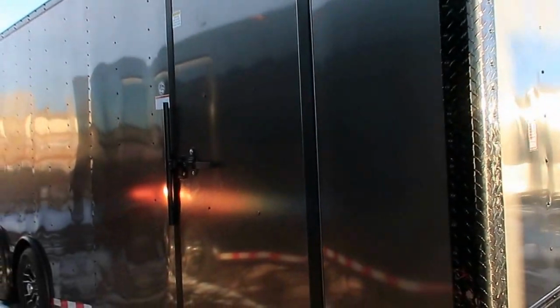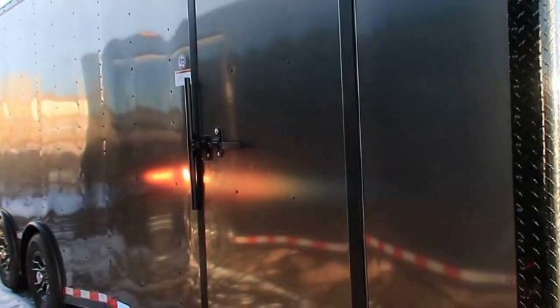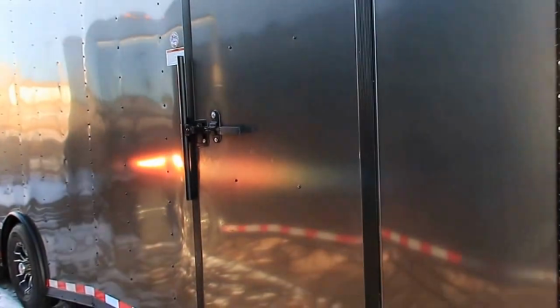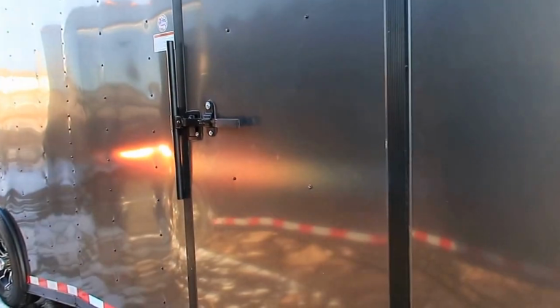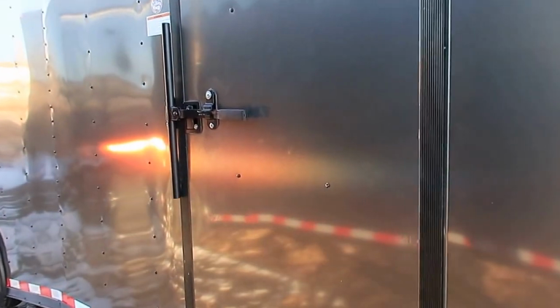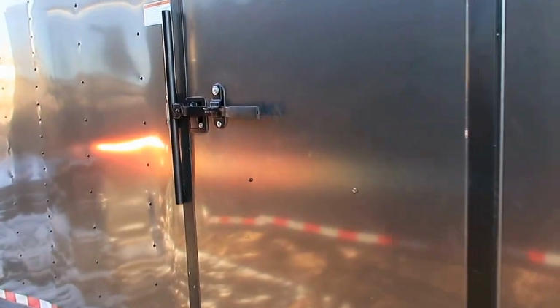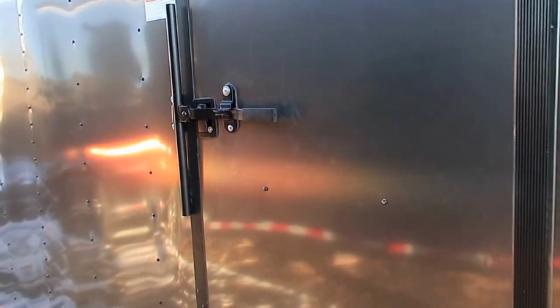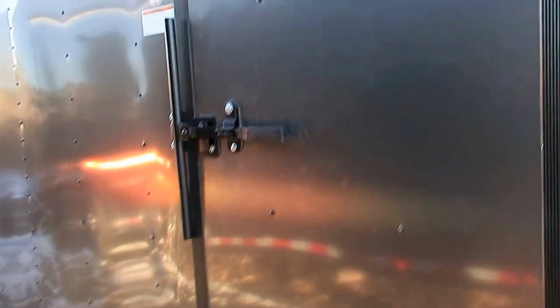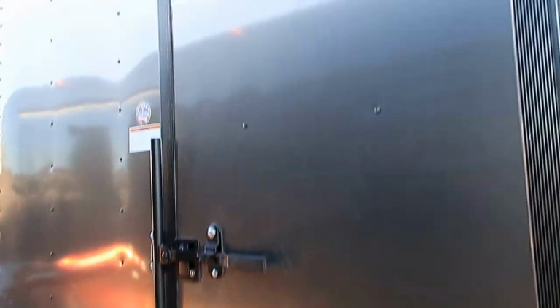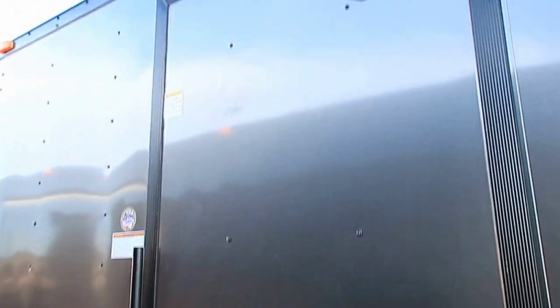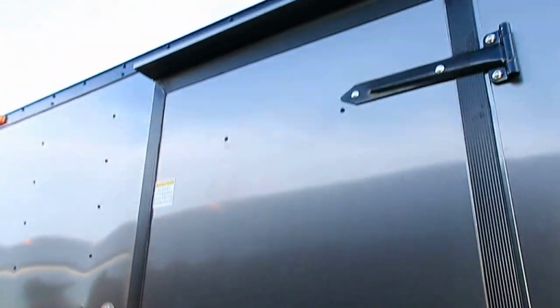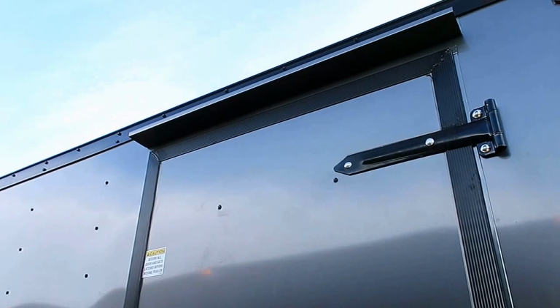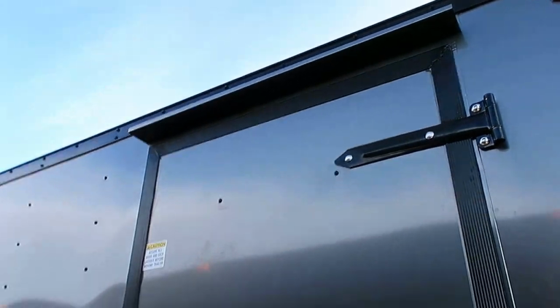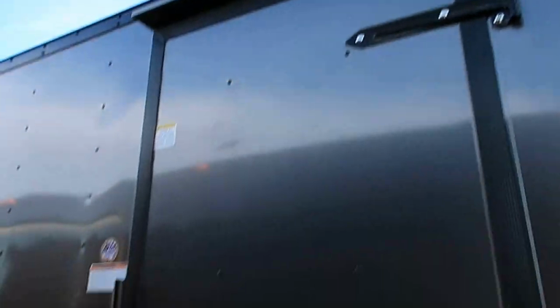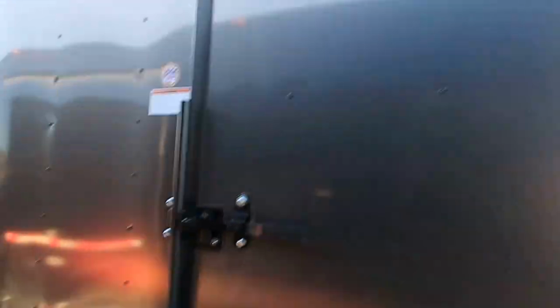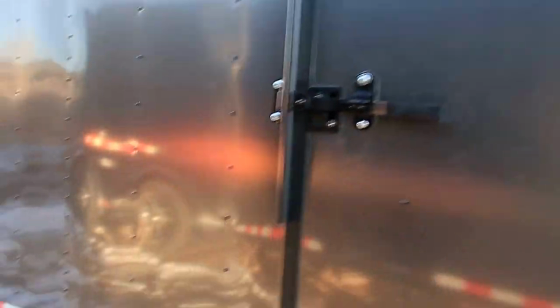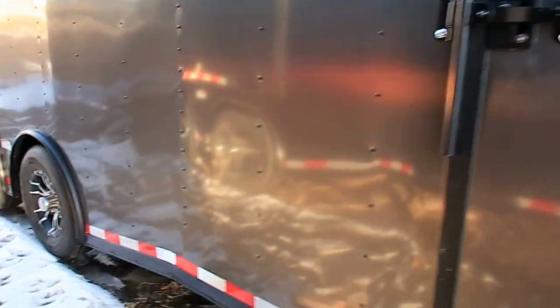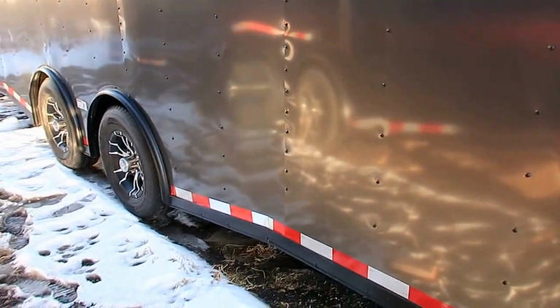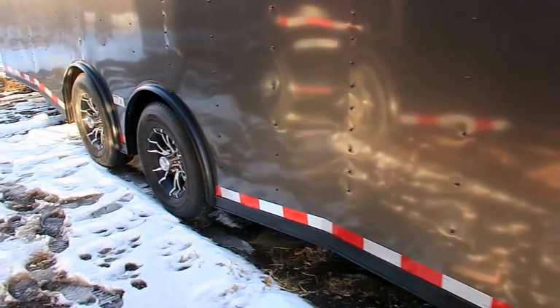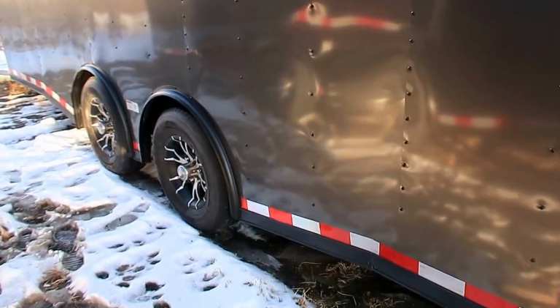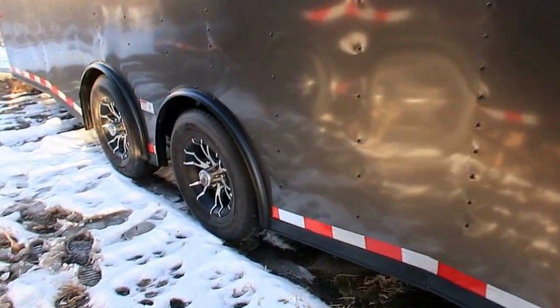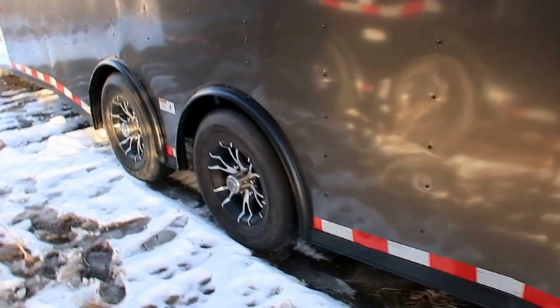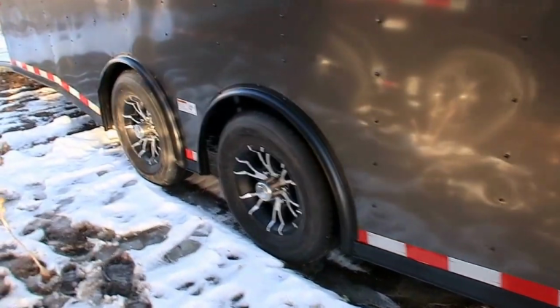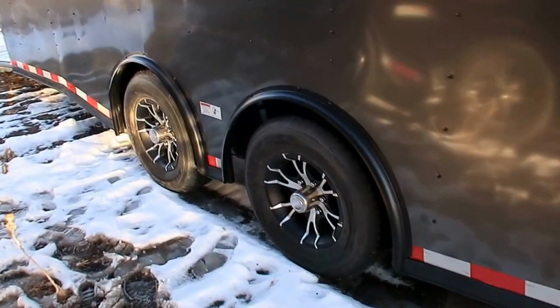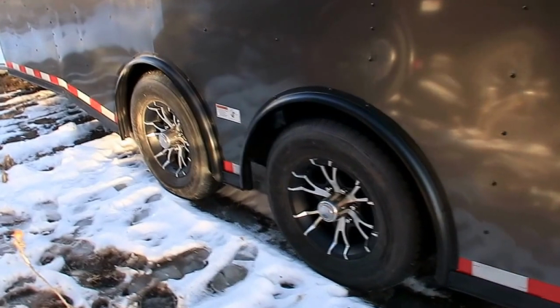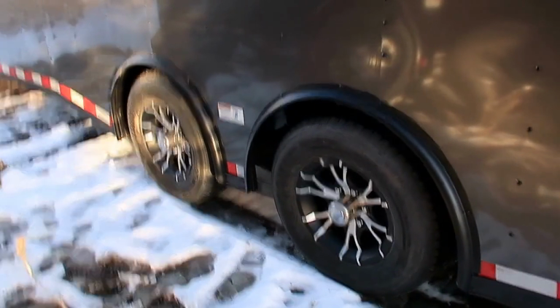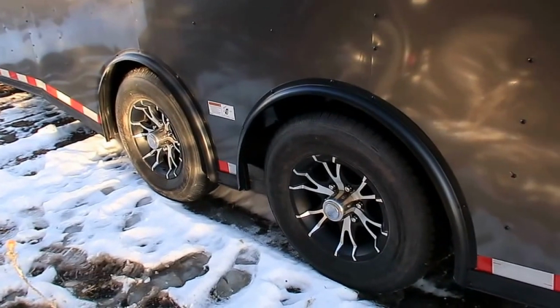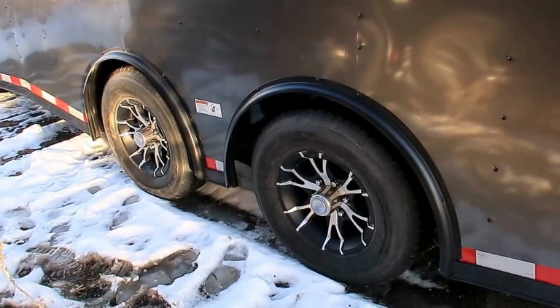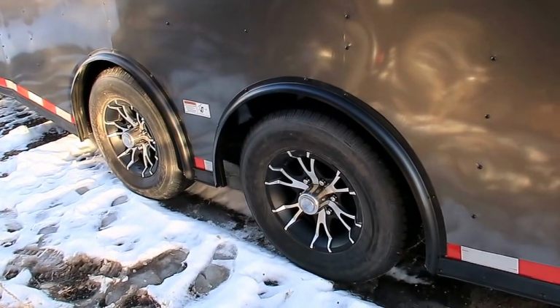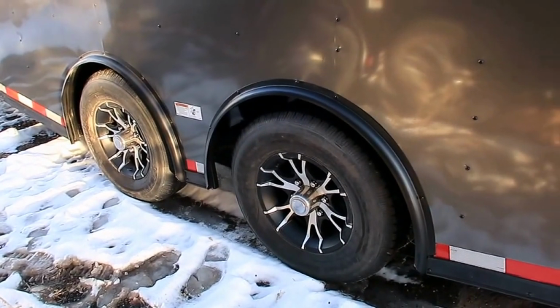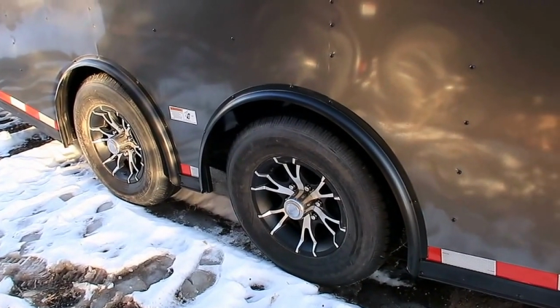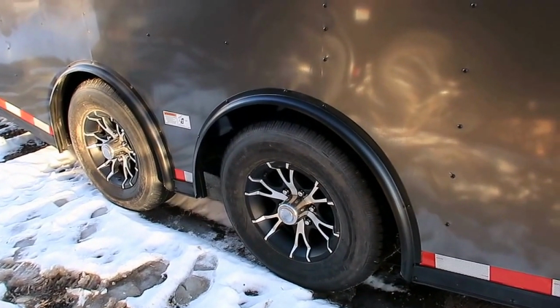The side door does come with a black Arby style lock and cam lock, as well as a gutter over your side door. Two 5,200 pound torsion axles with brakes on all four wheels. We also did black aluminum wheels on this one, and there's that spread axle.